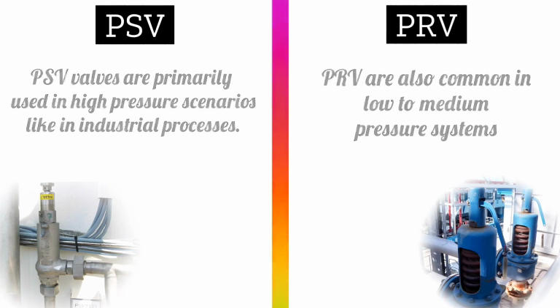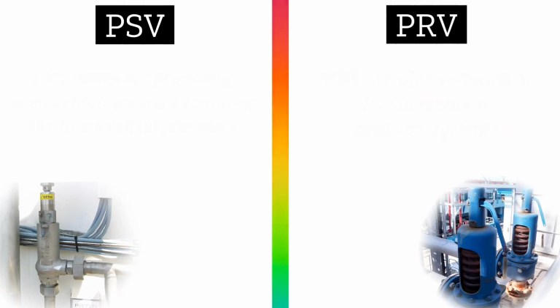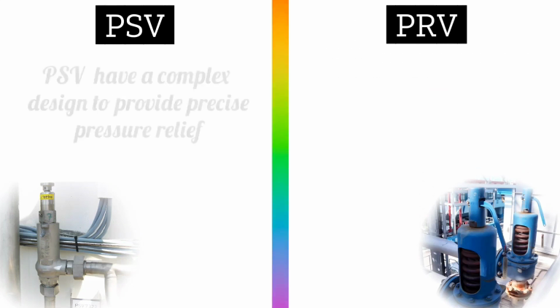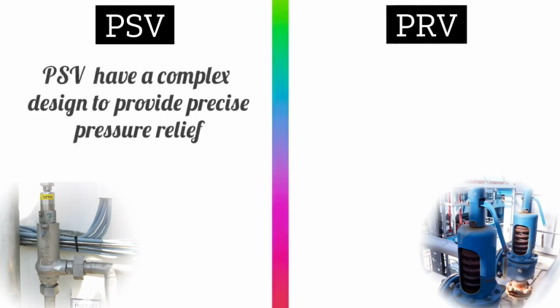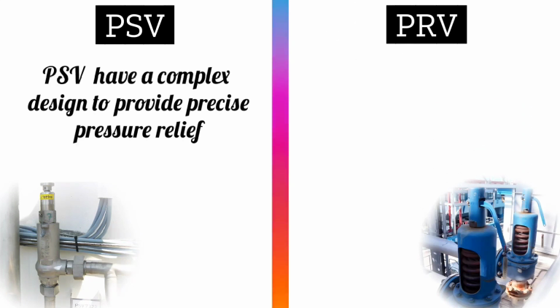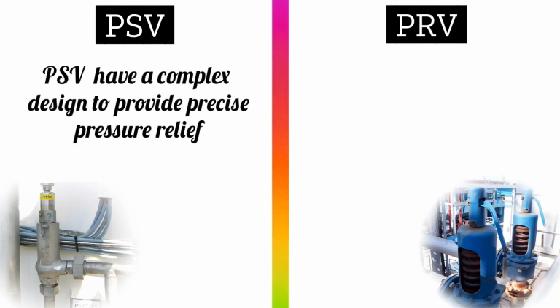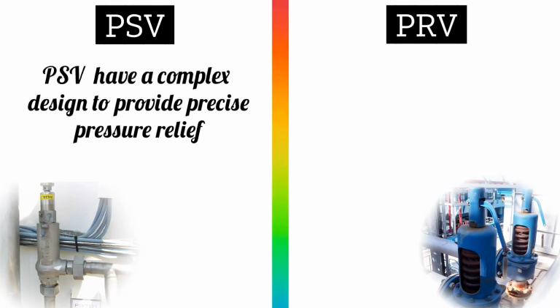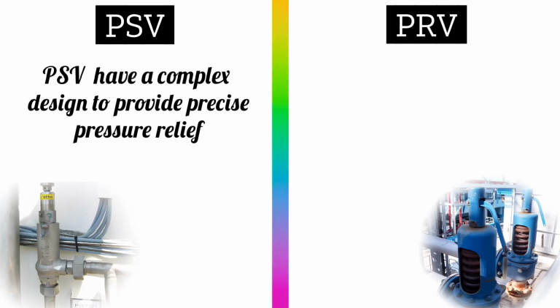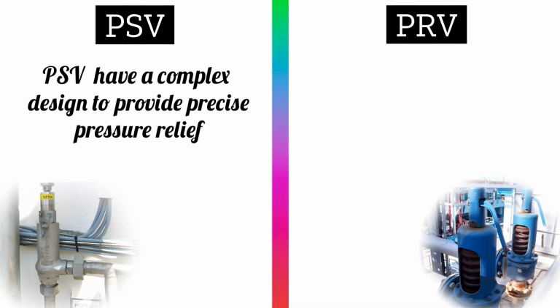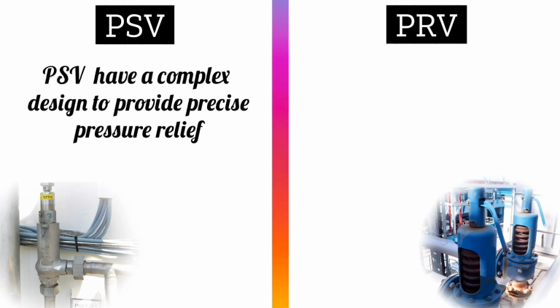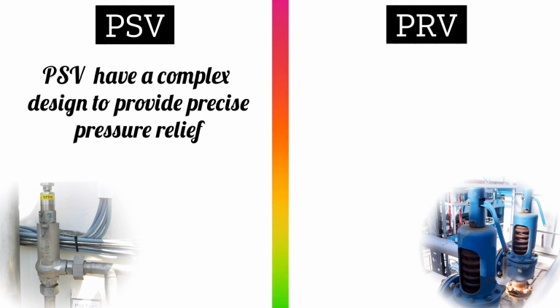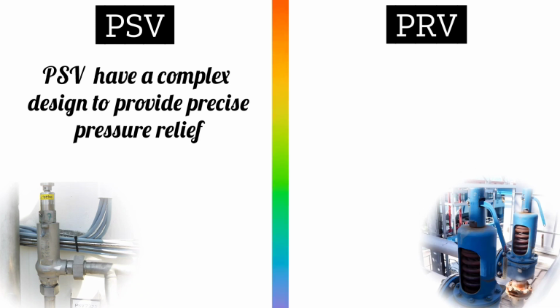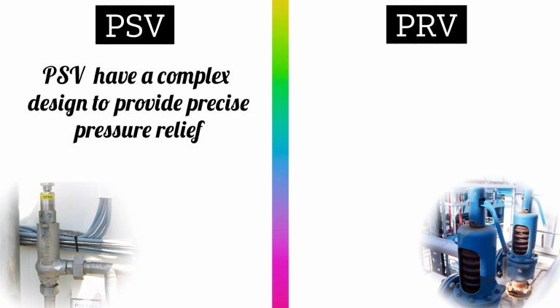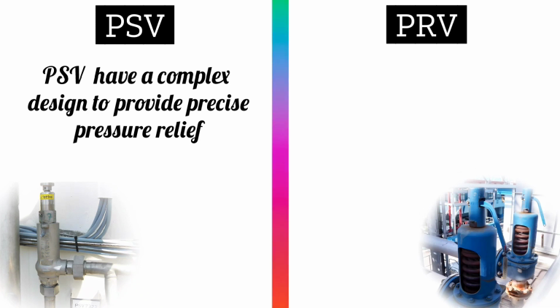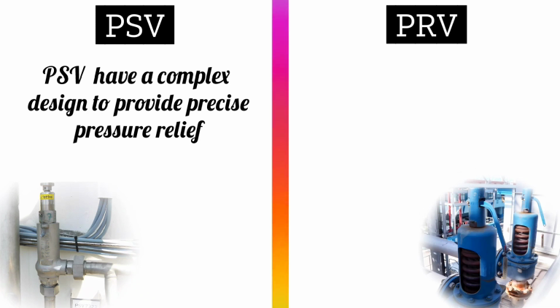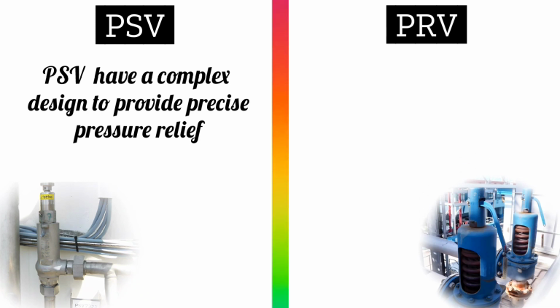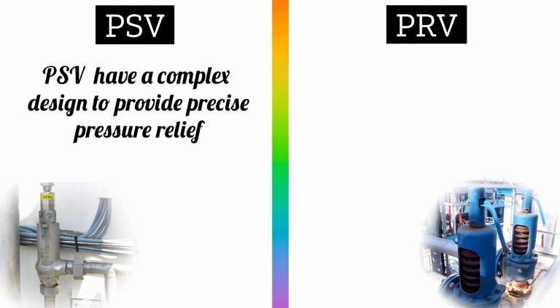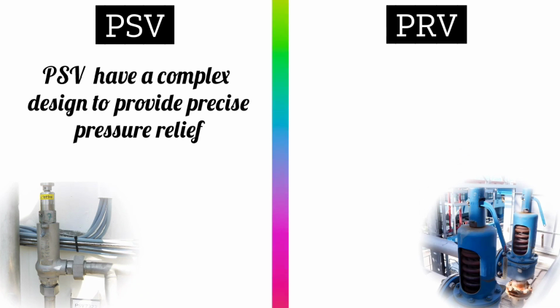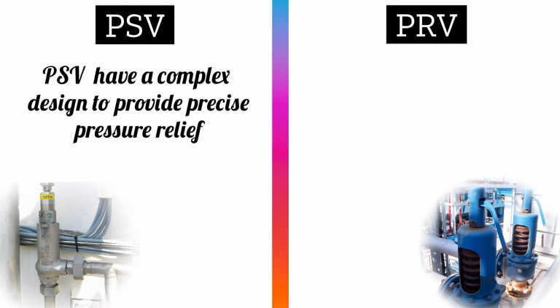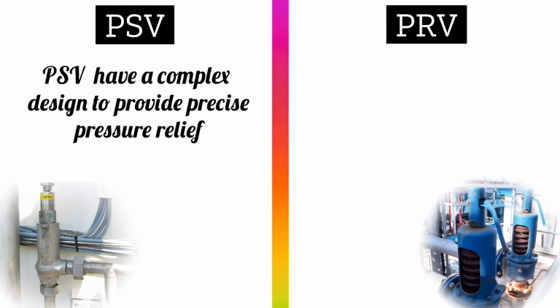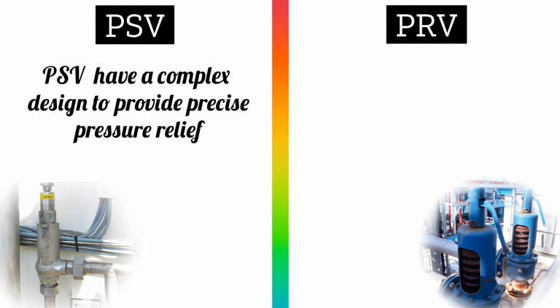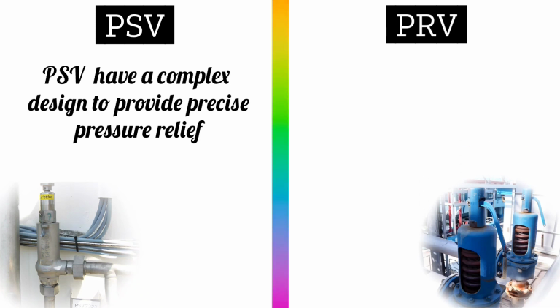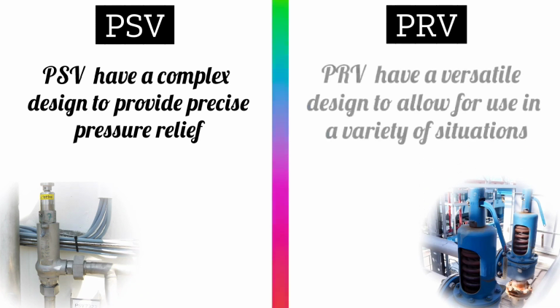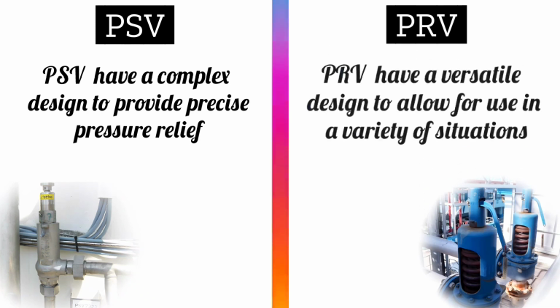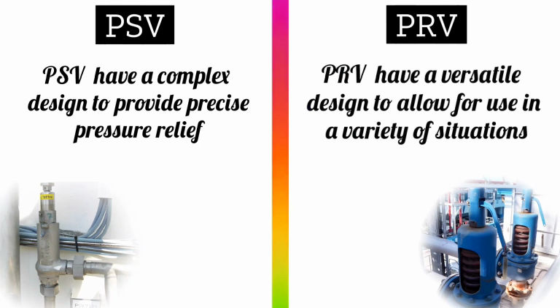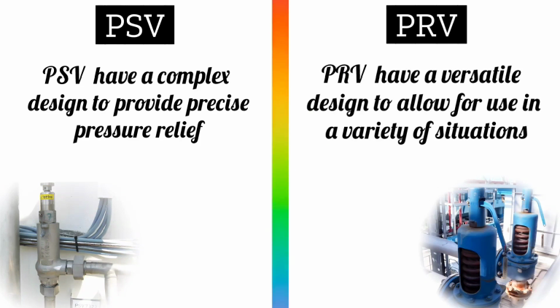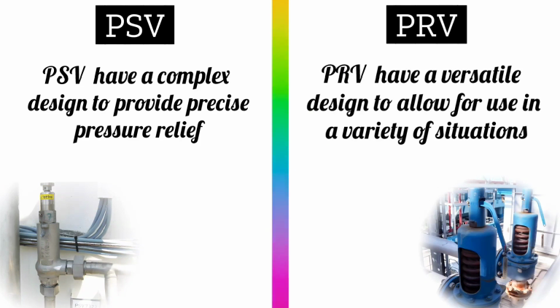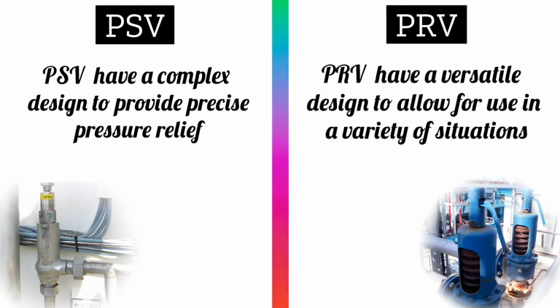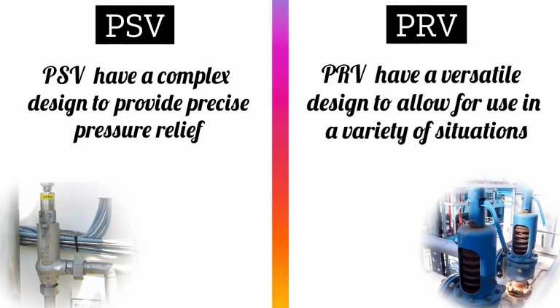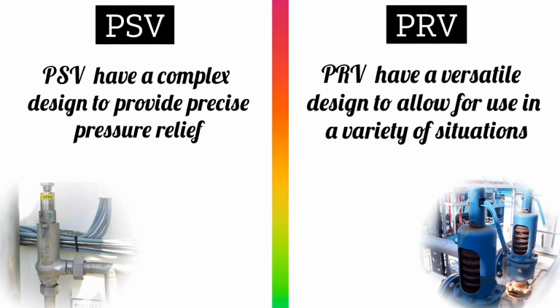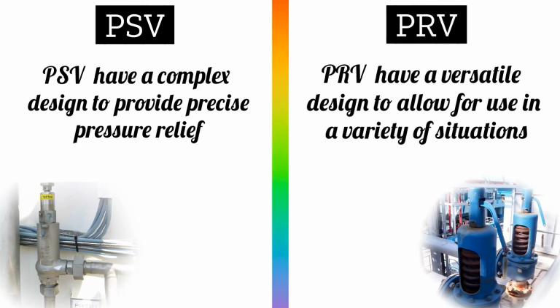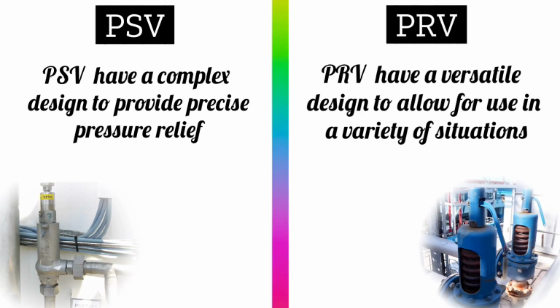PSV valves have a complex design to provide precise pressure relief, but PRV valves have a versatile design to allow for use in a variety of situations.